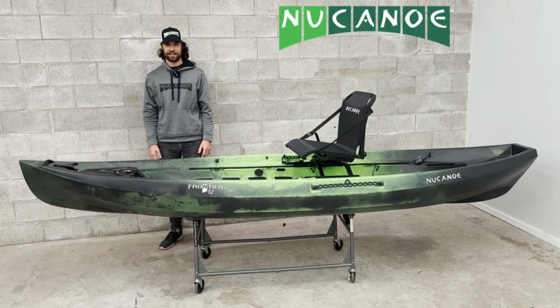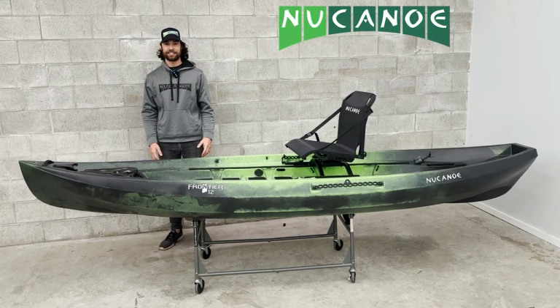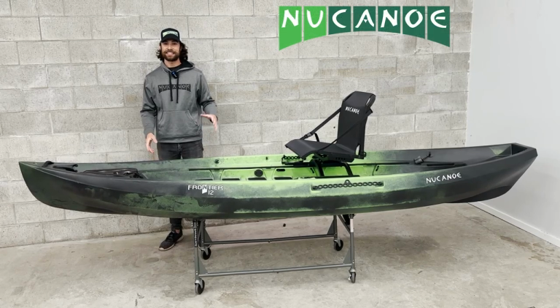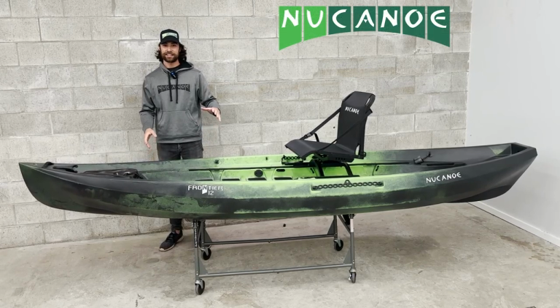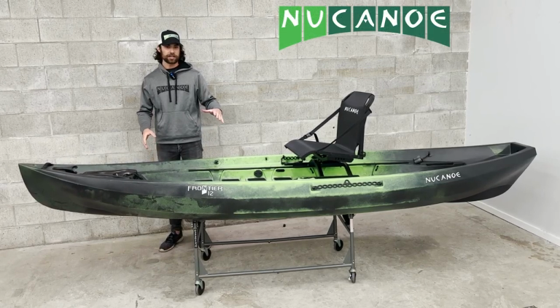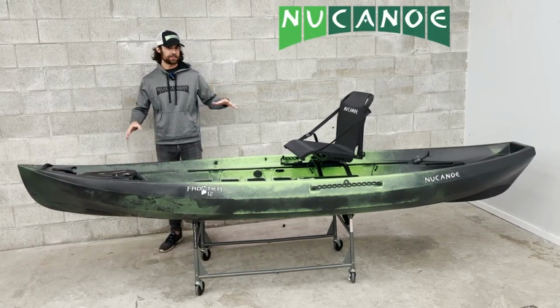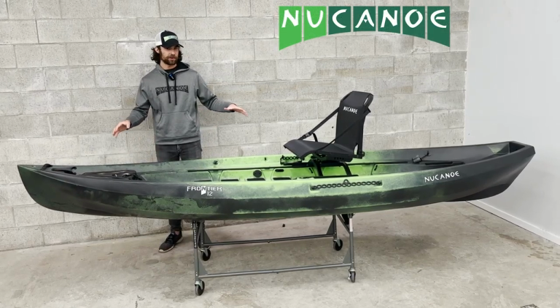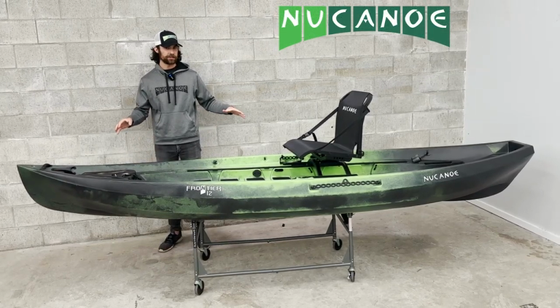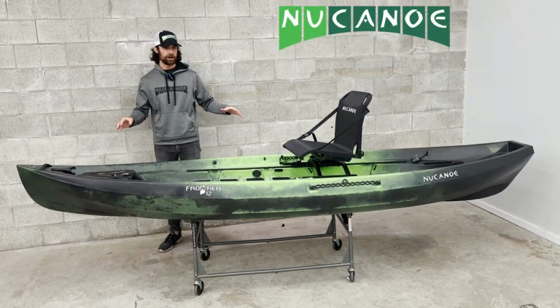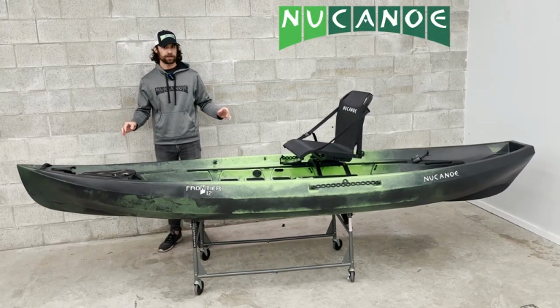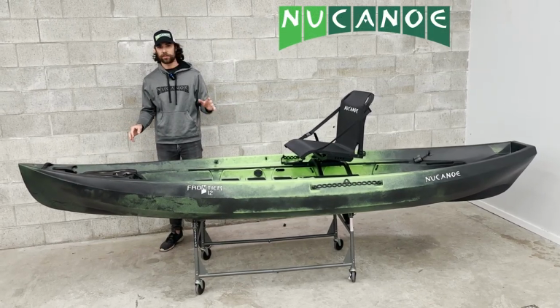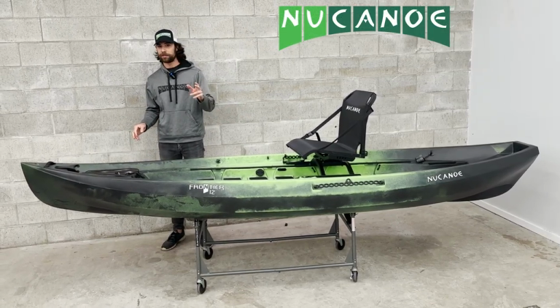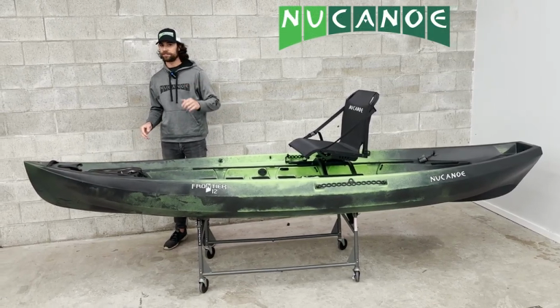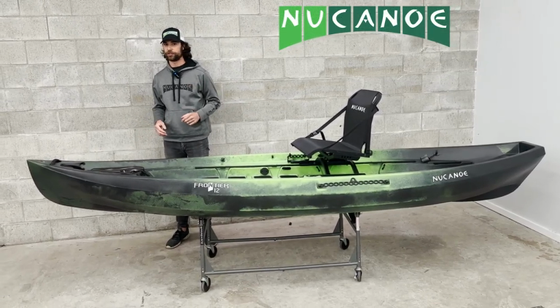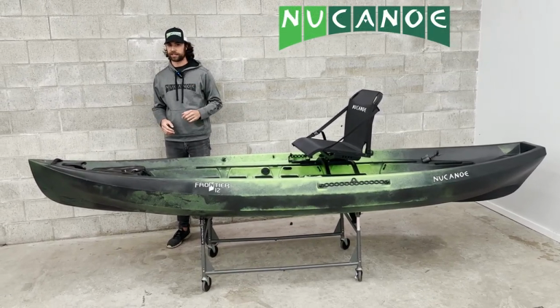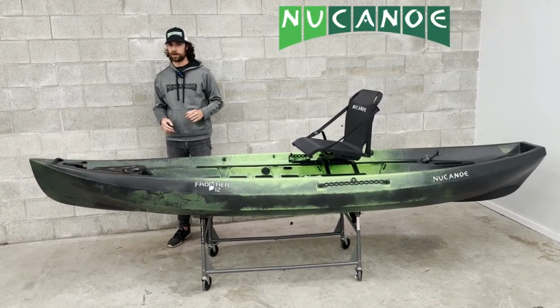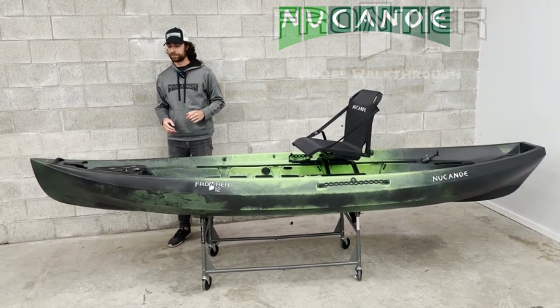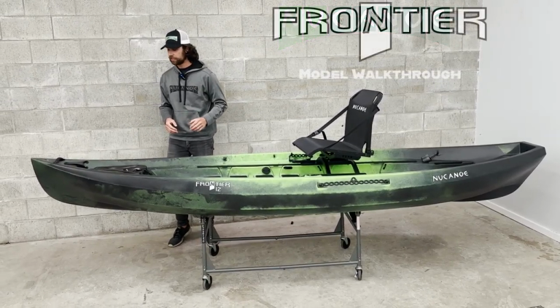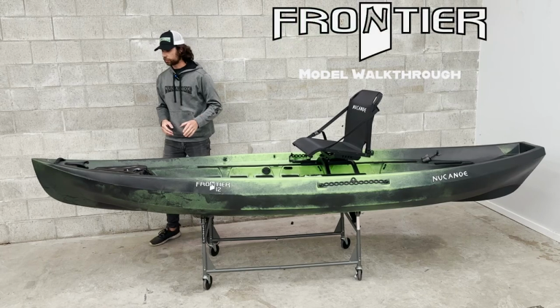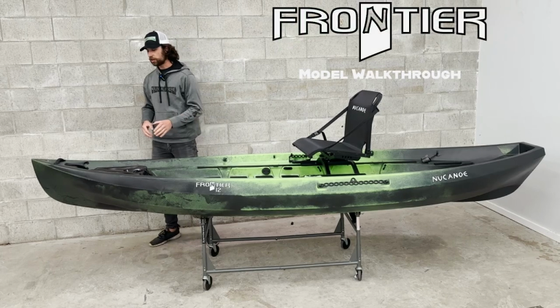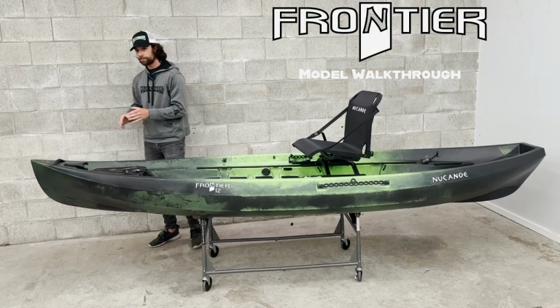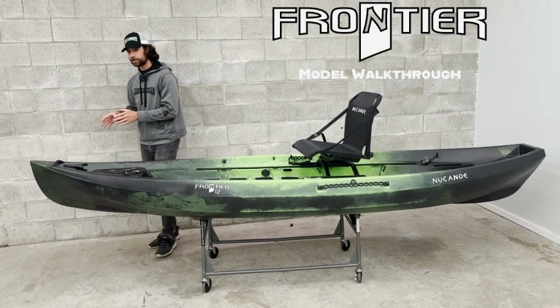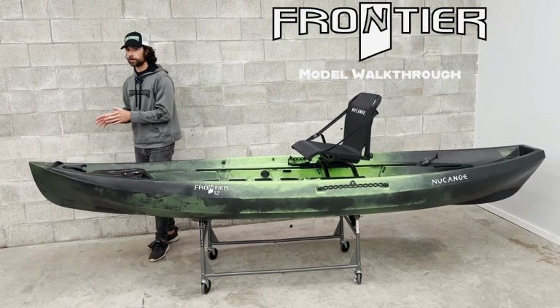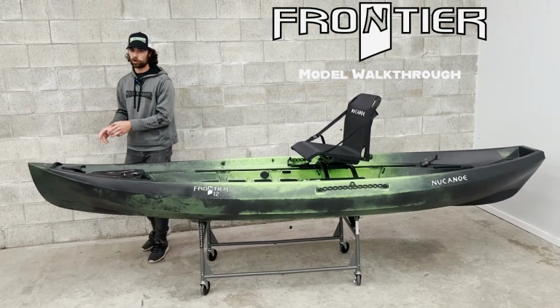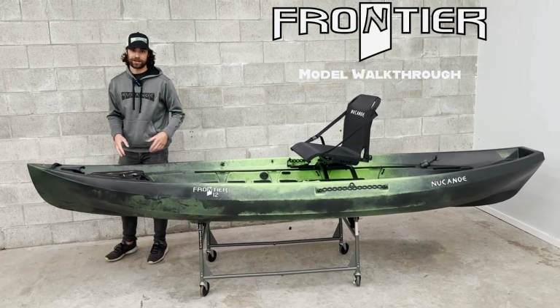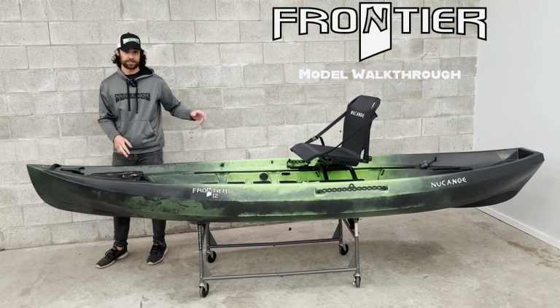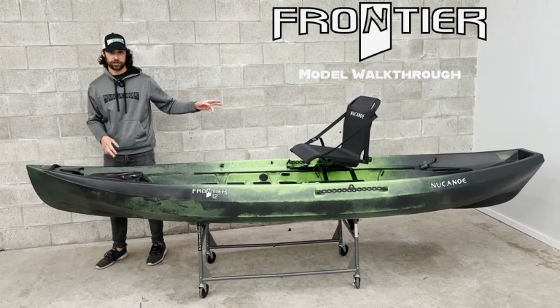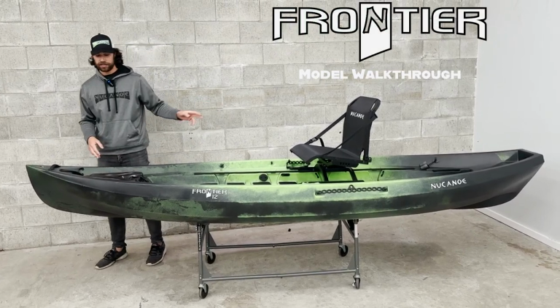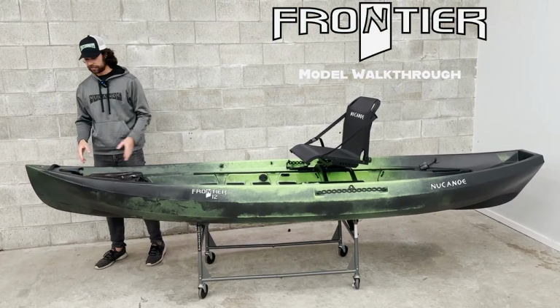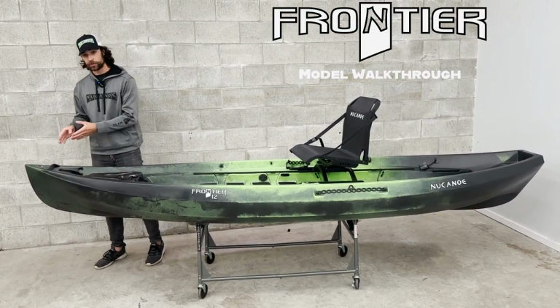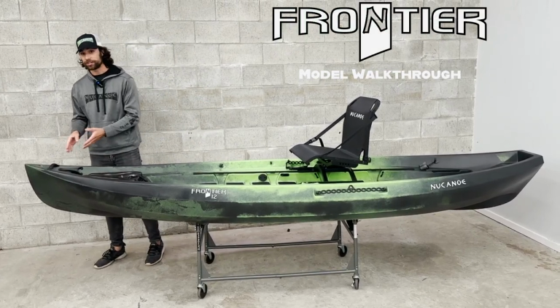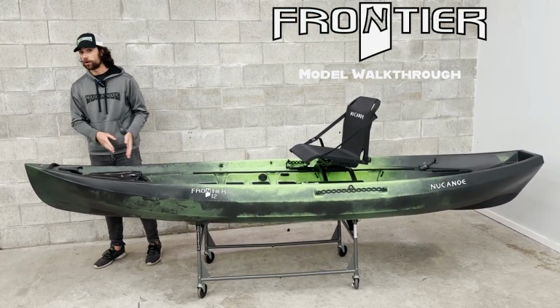Let's take a detailed look at the Frontier 12 and all the built-in features that come on it. We're going to start in the bow here and work our way to the stern and go through each component.